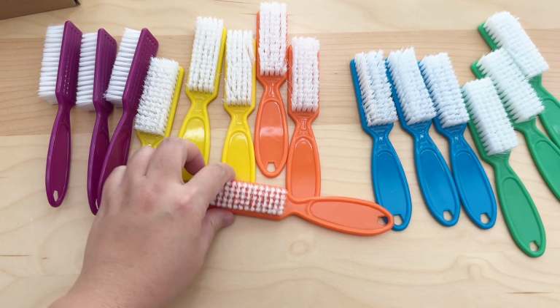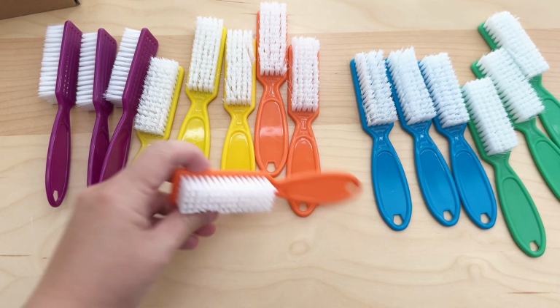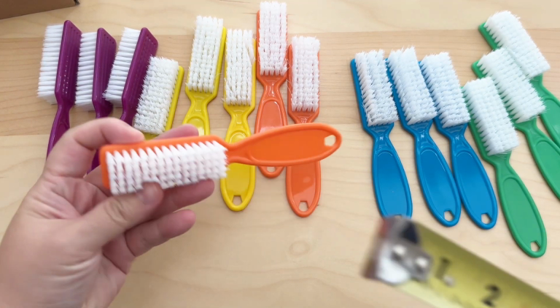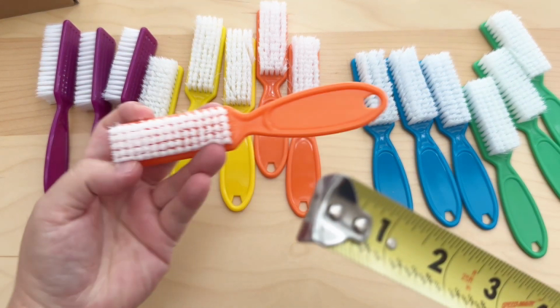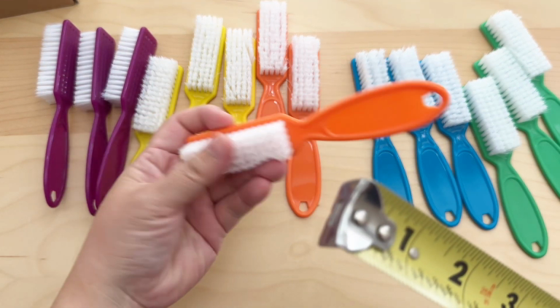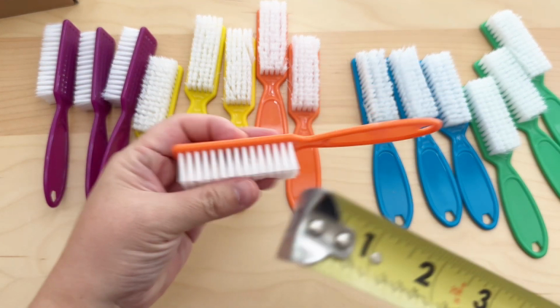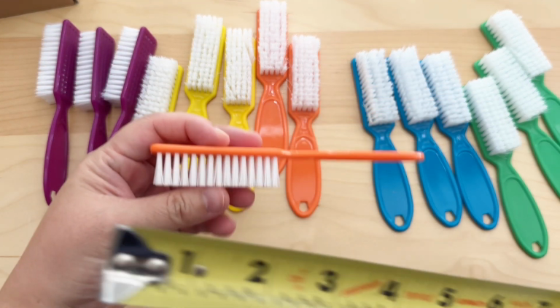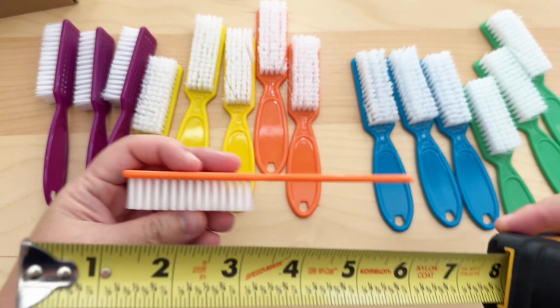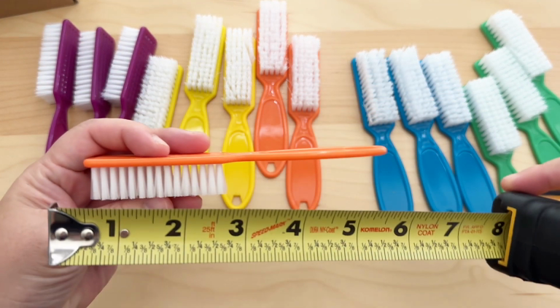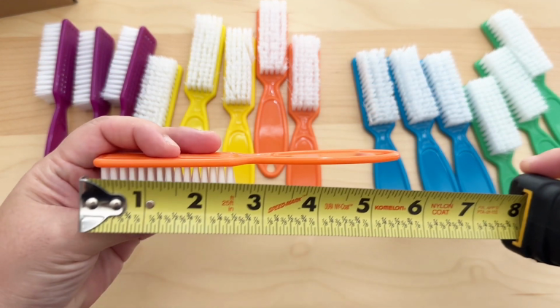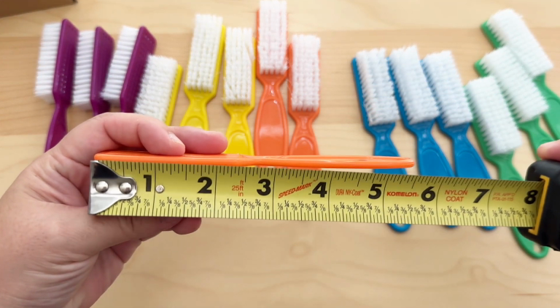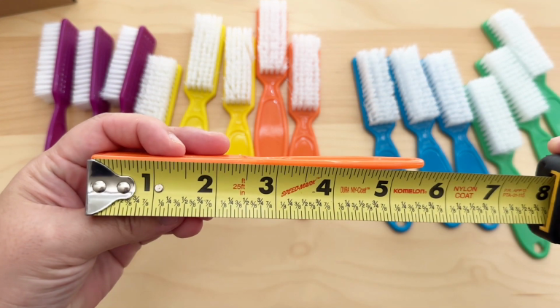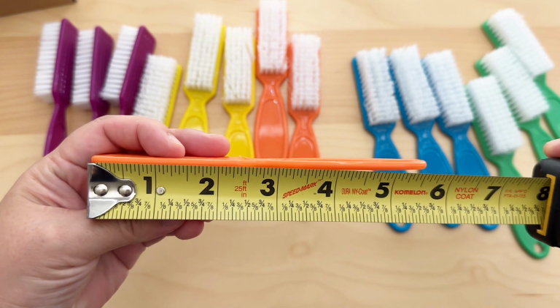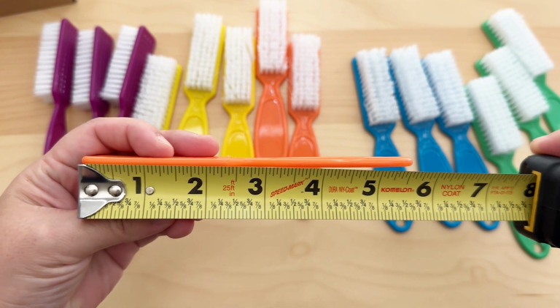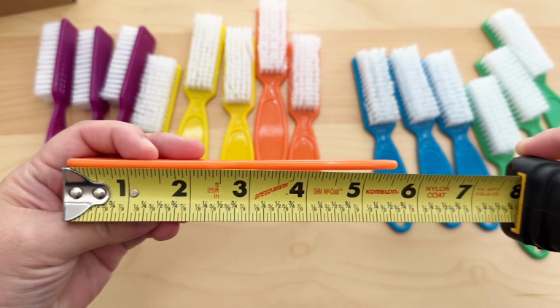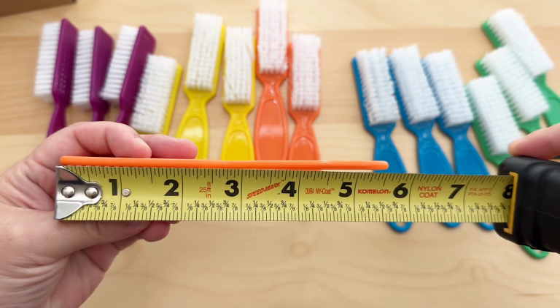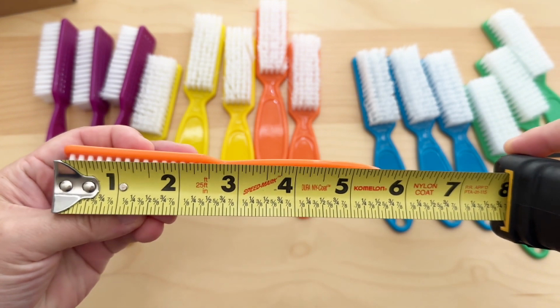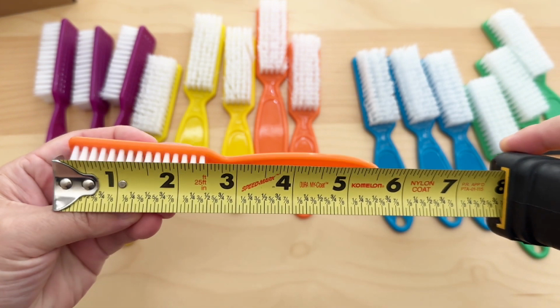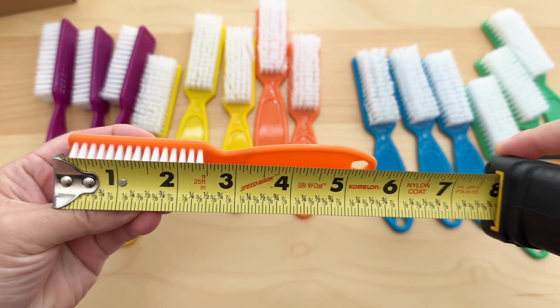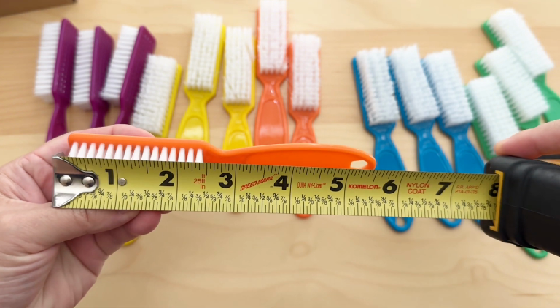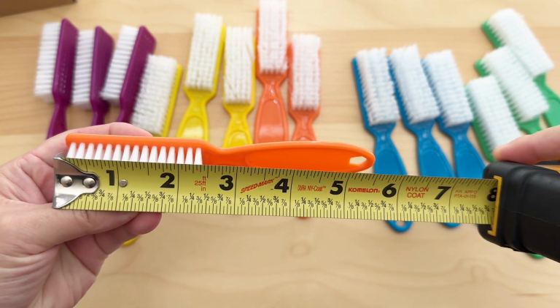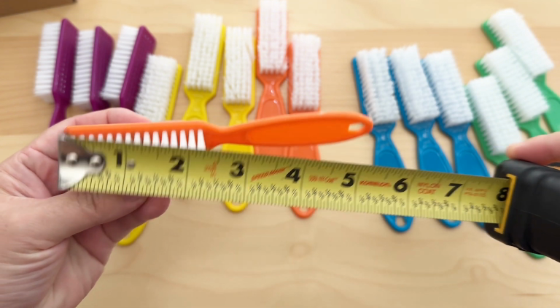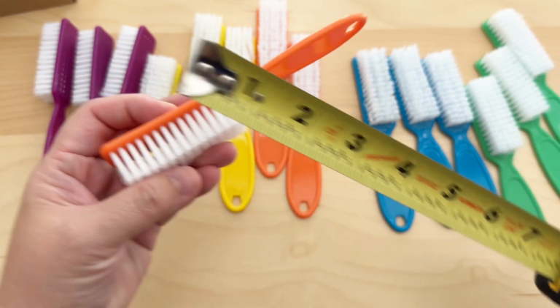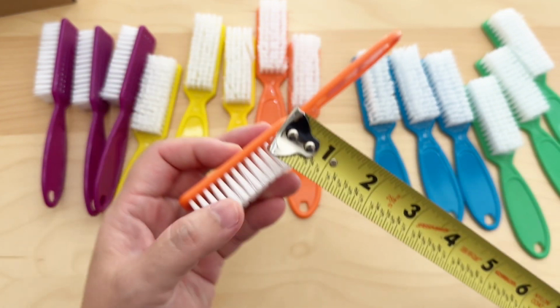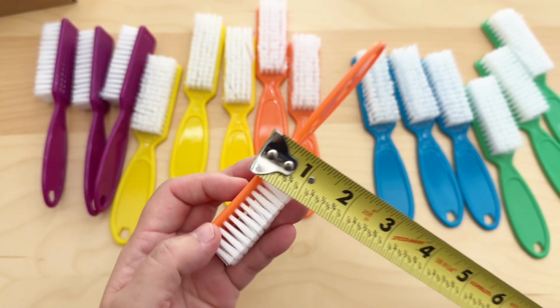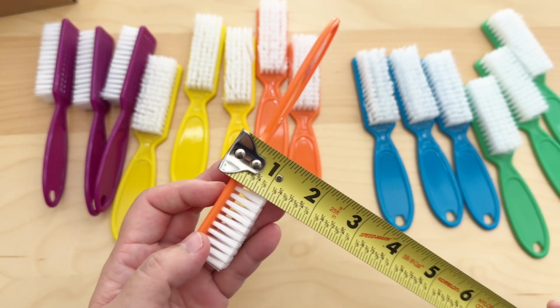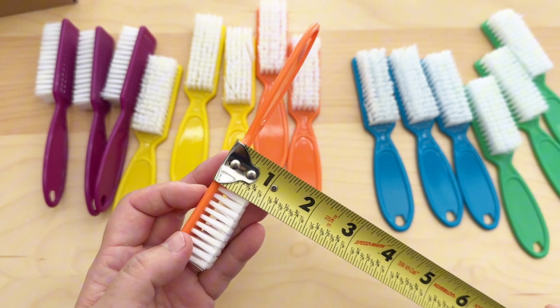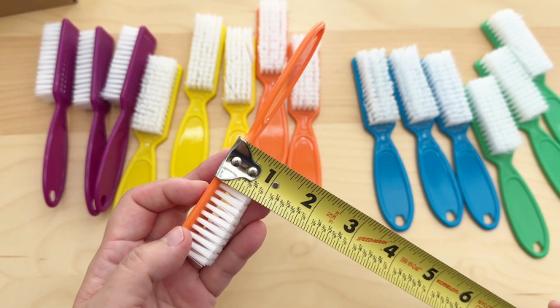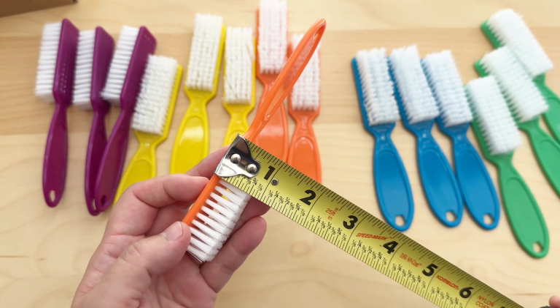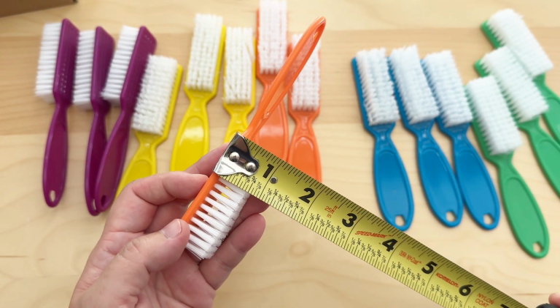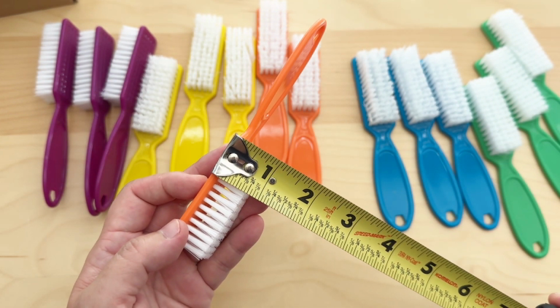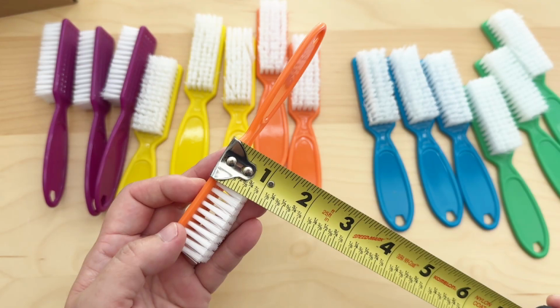The brush measures approximately six inches in length, and the bristles themselves stick out close to one inch.